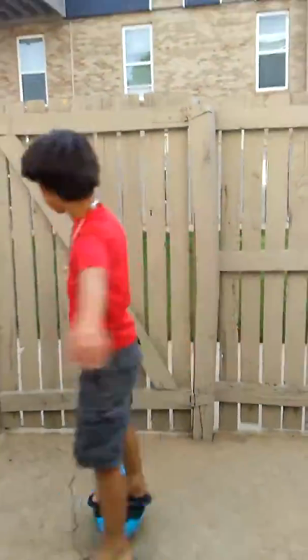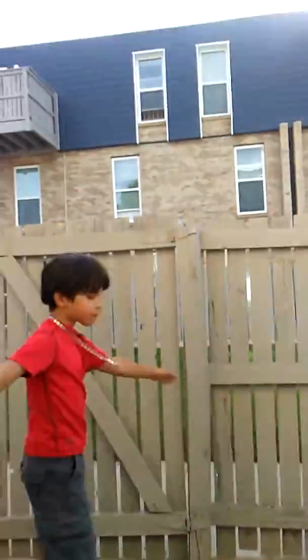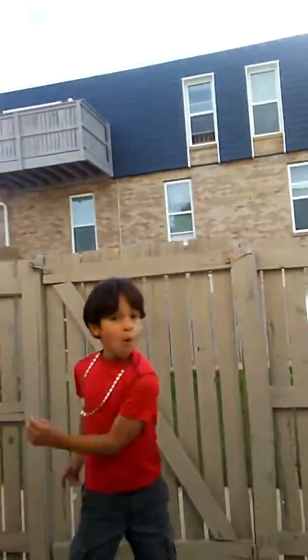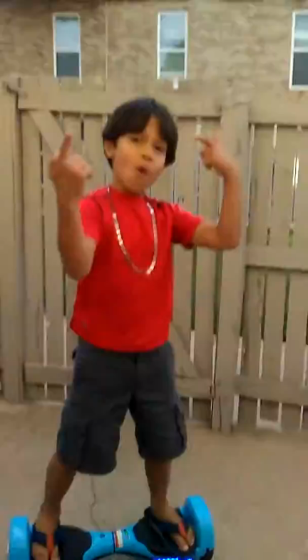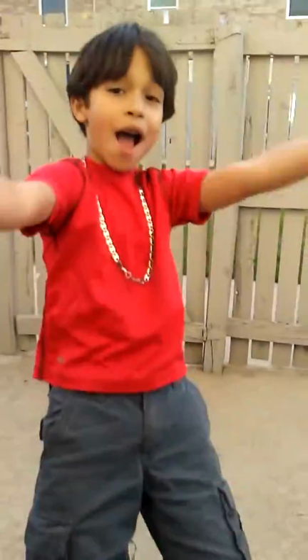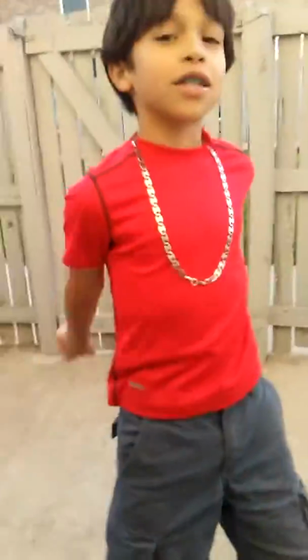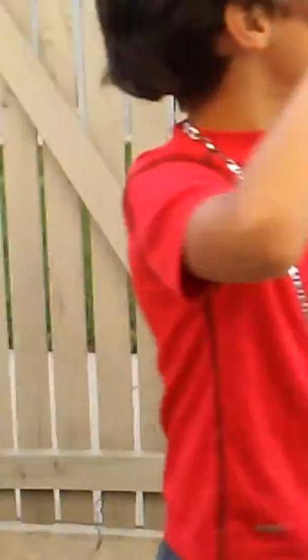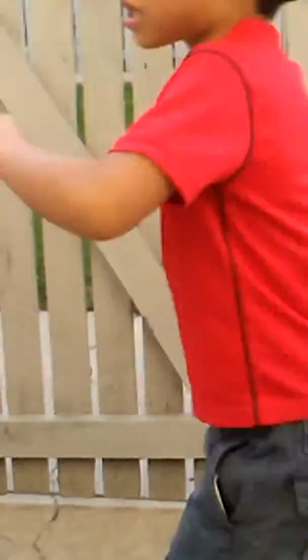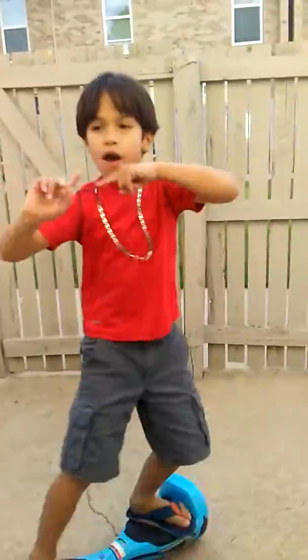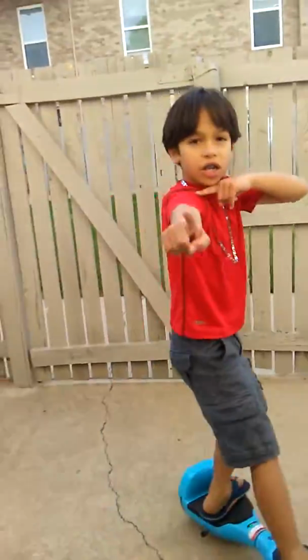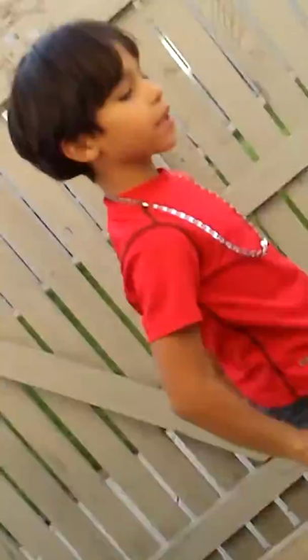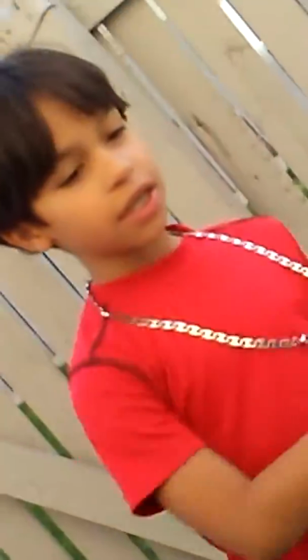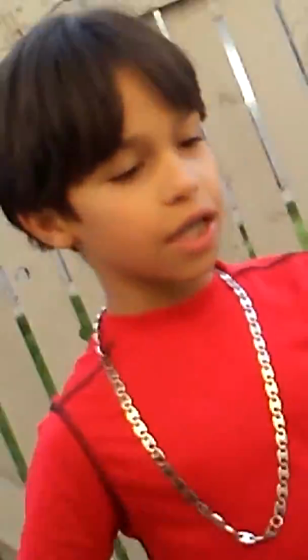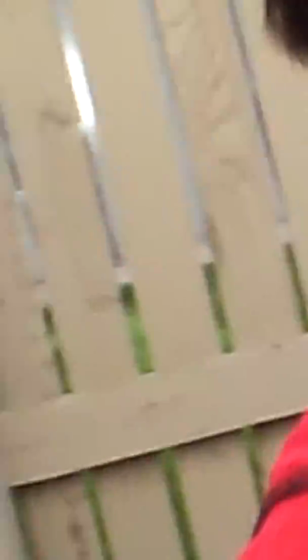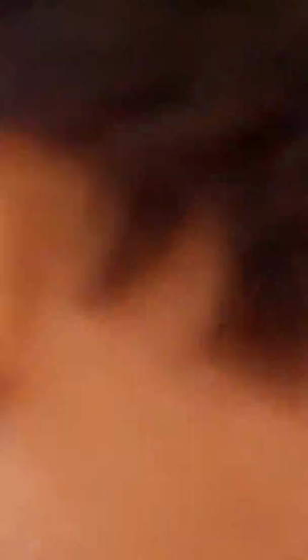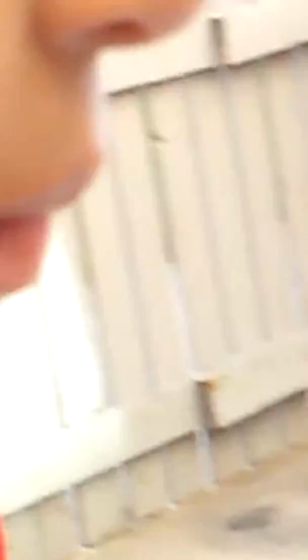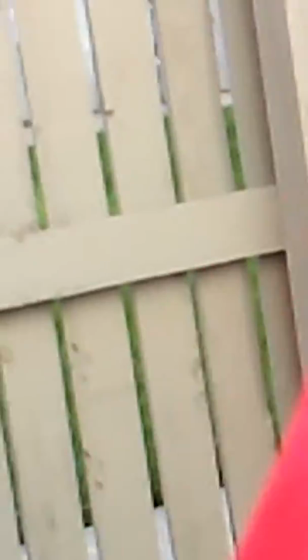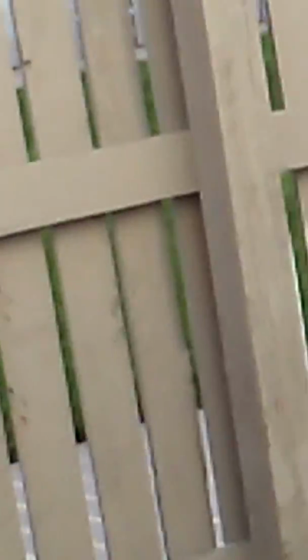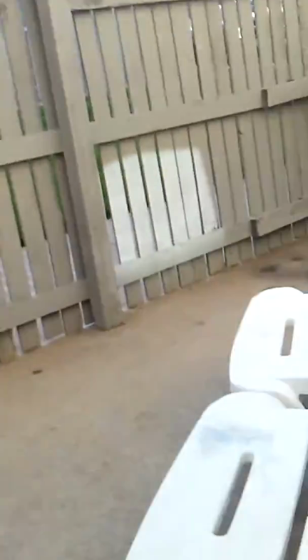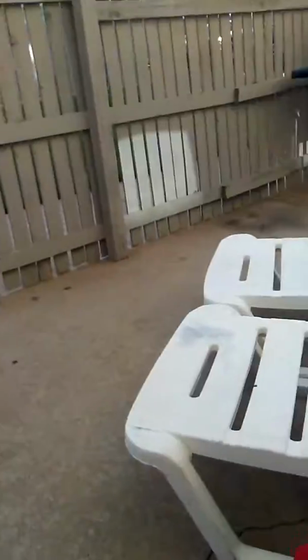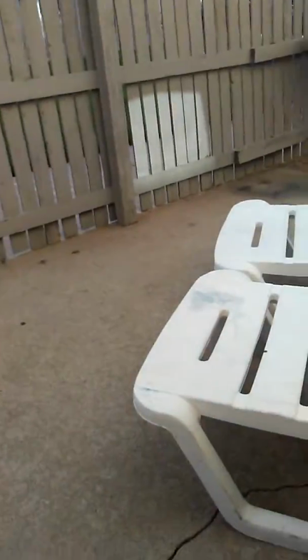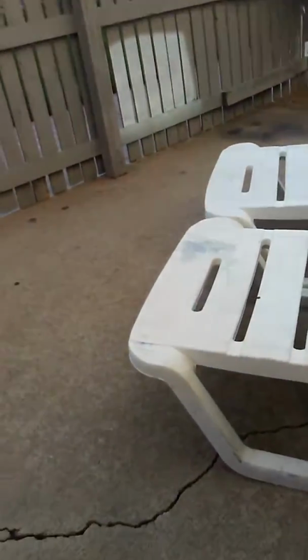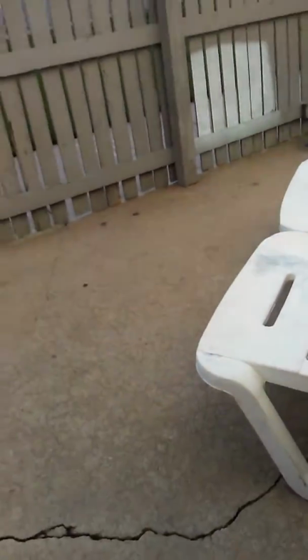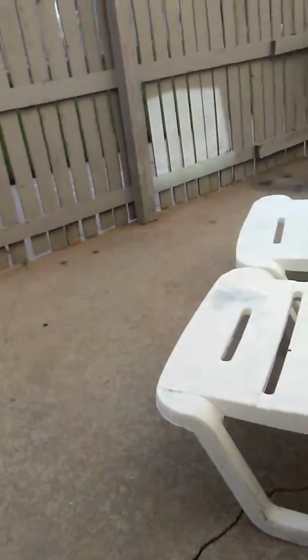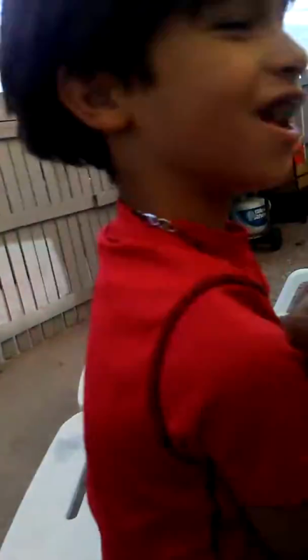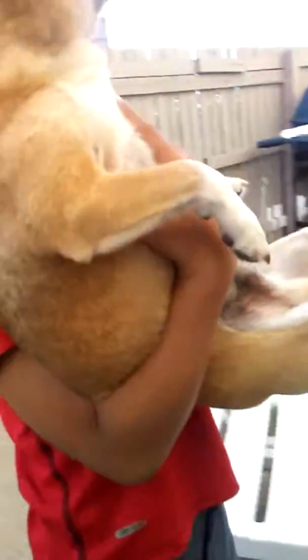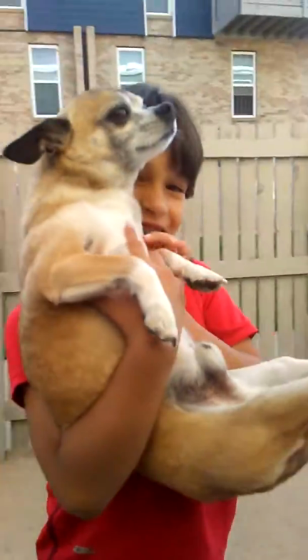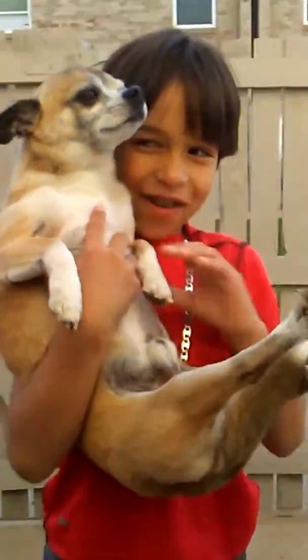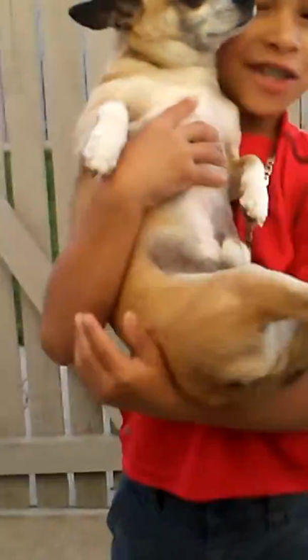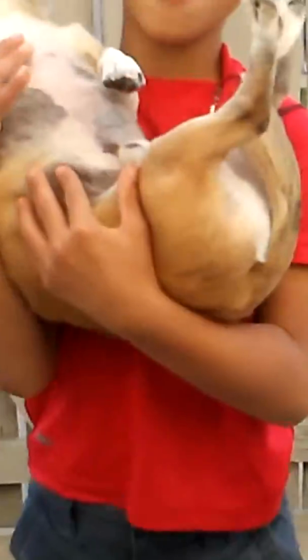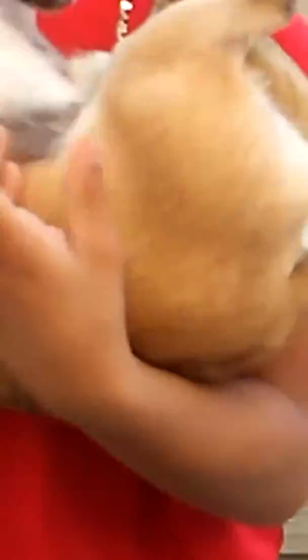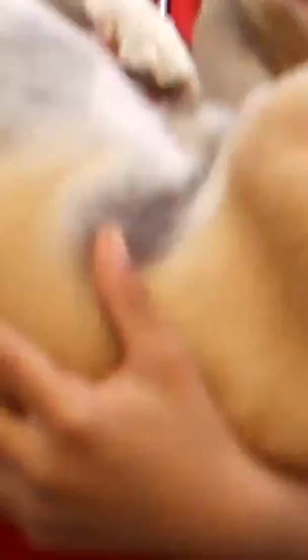I bet you are. Okay, so next is the dog trick. I have my dog here and there you go.